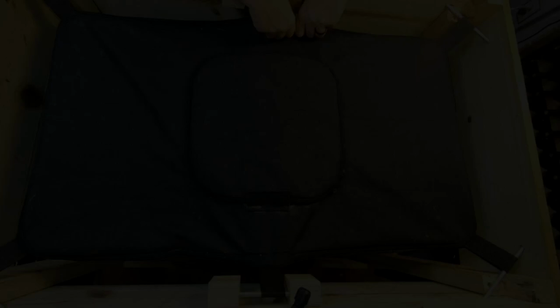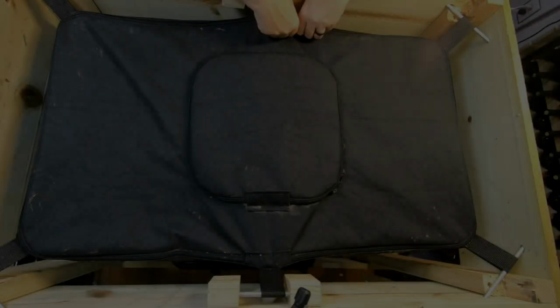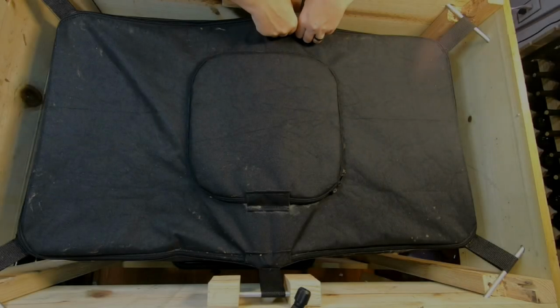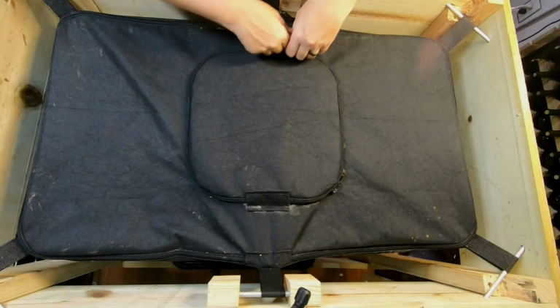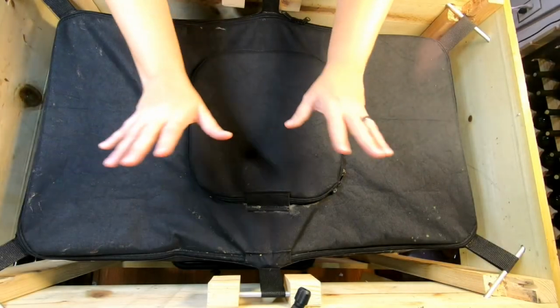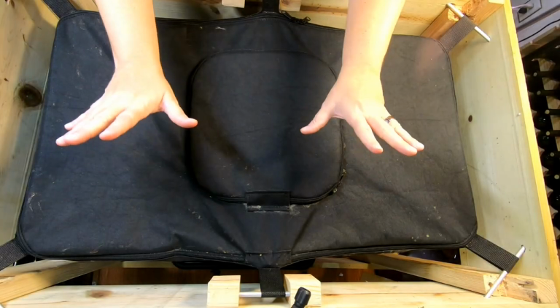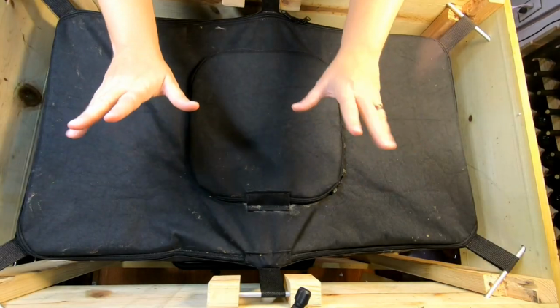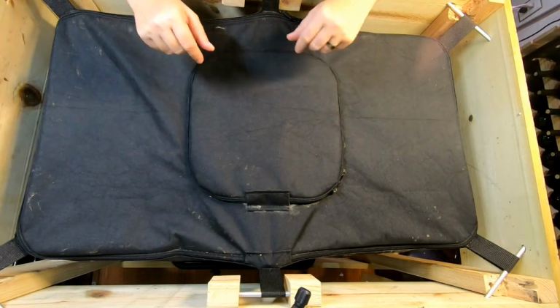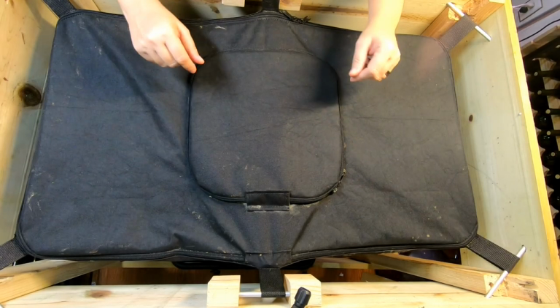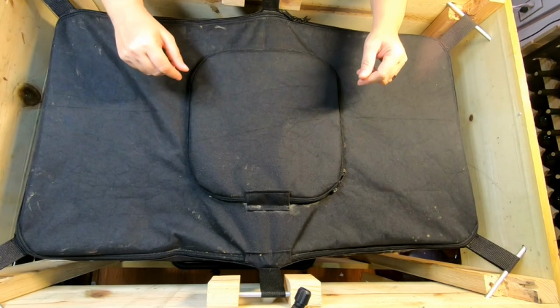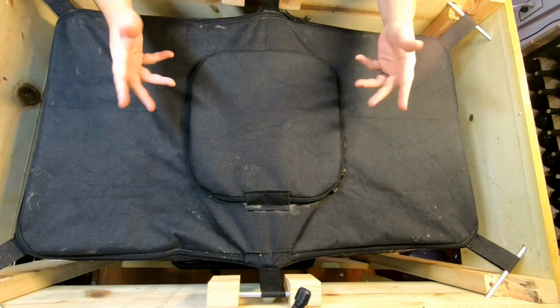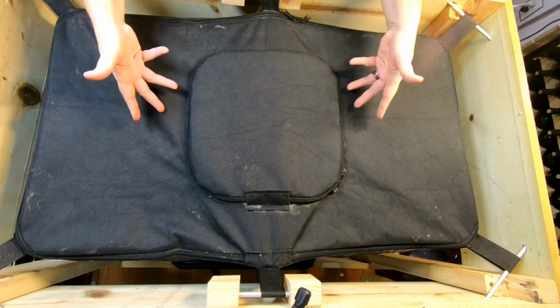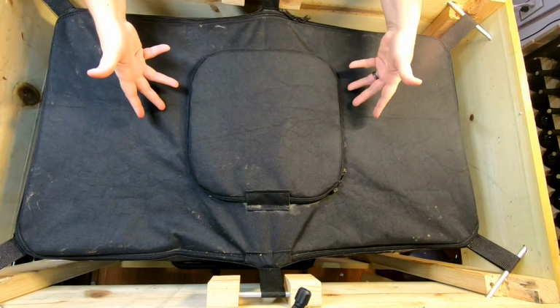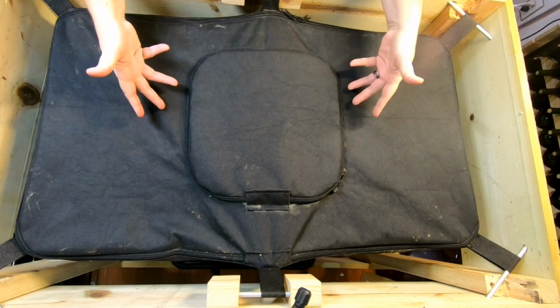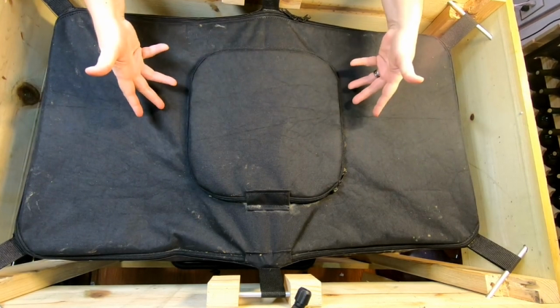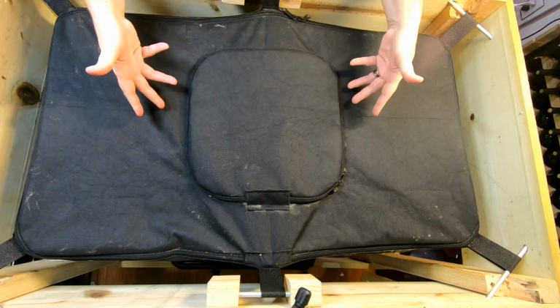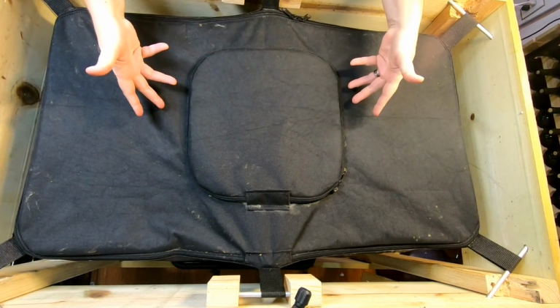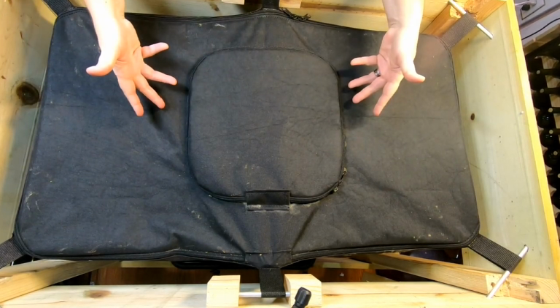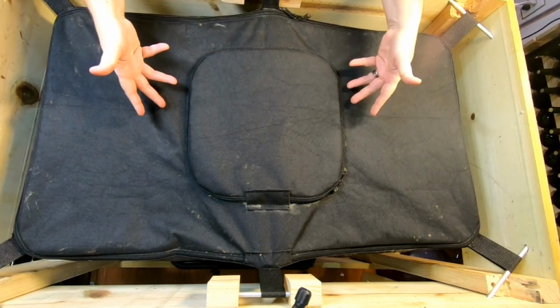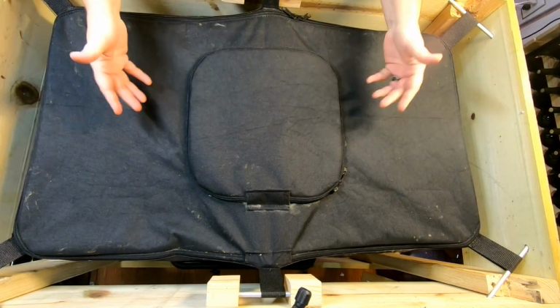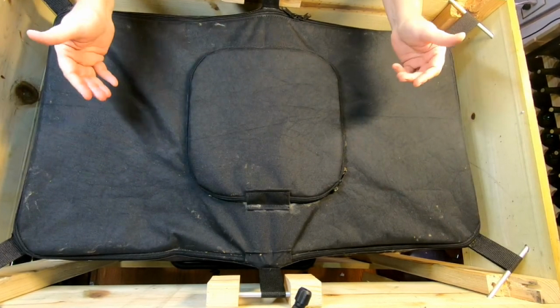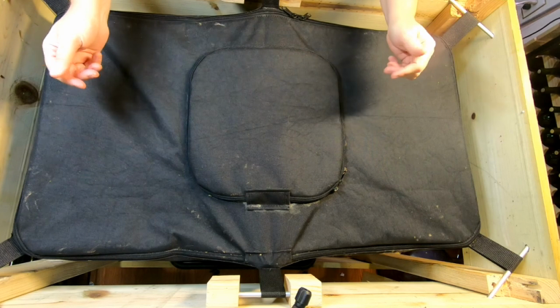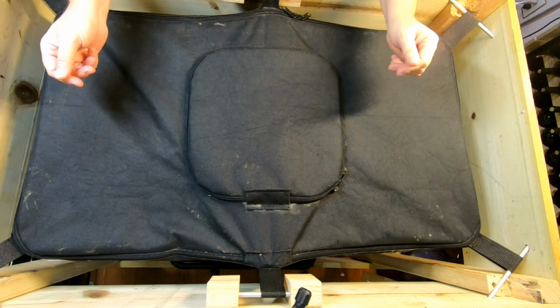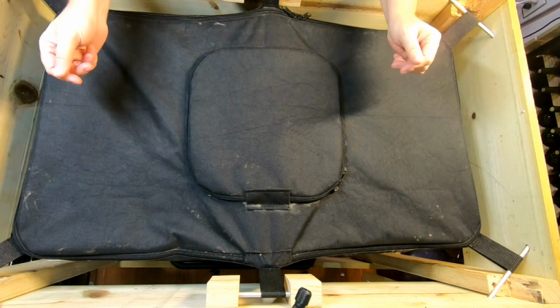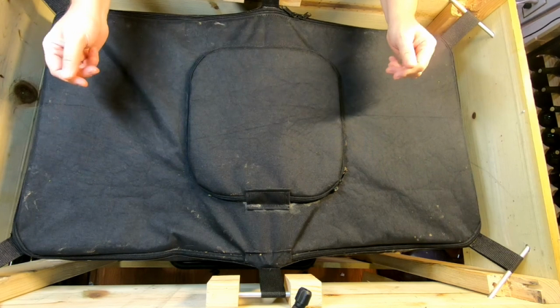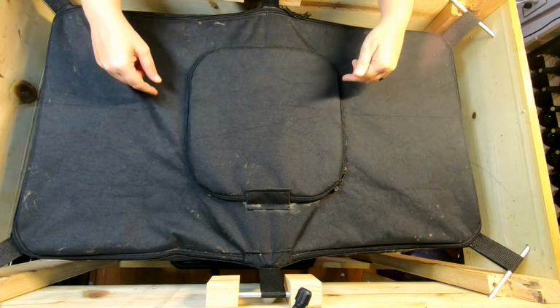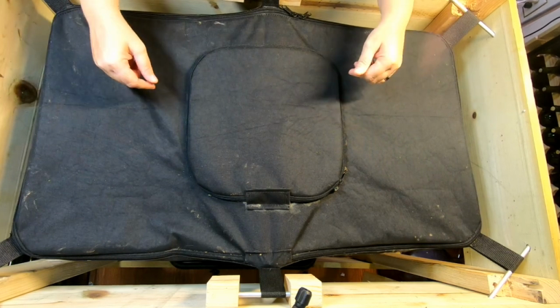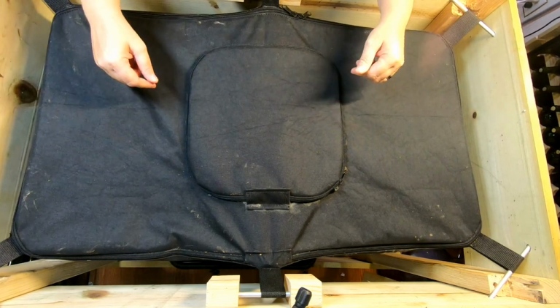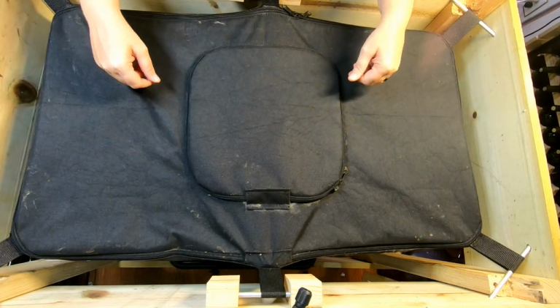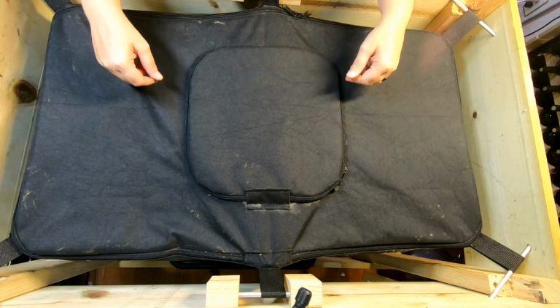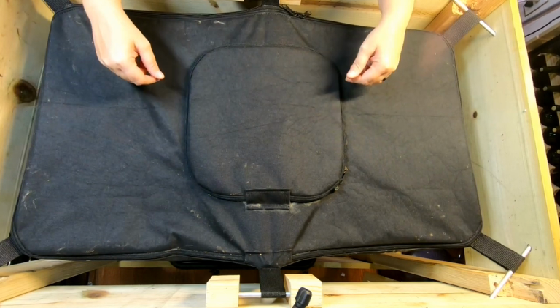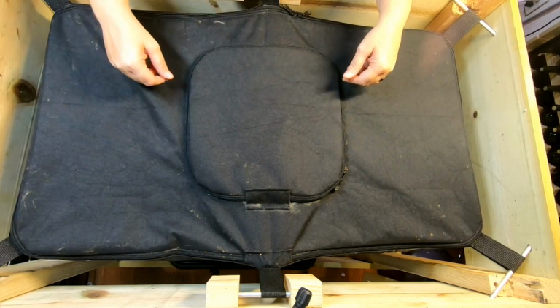Hey guys, it's Anne, and today we're going to take a look in on the Vermi Bag Little Mammoth with the African Nightcrawlers in it.